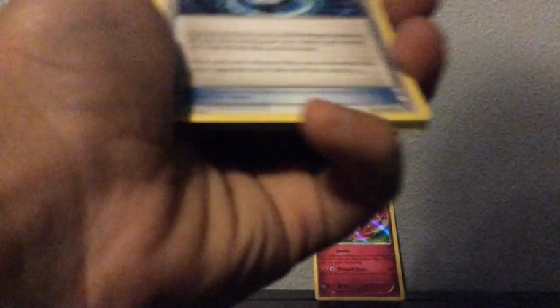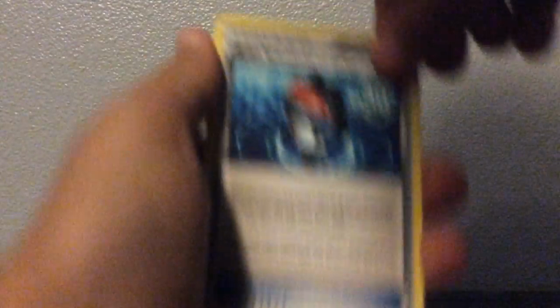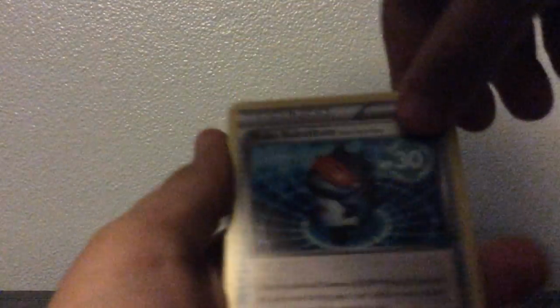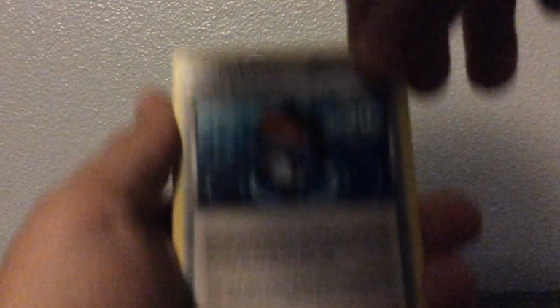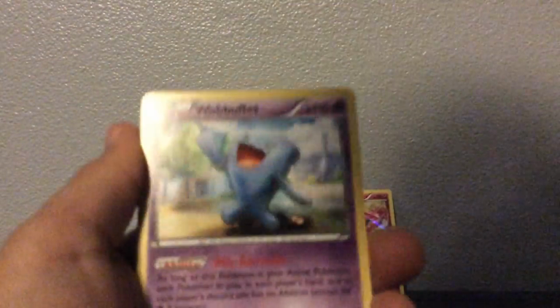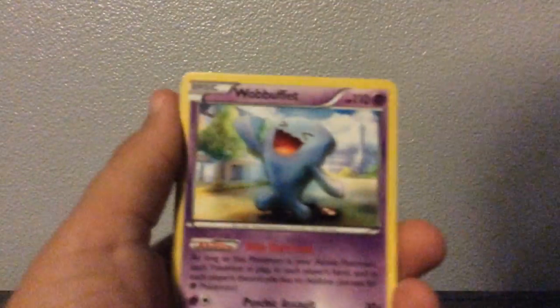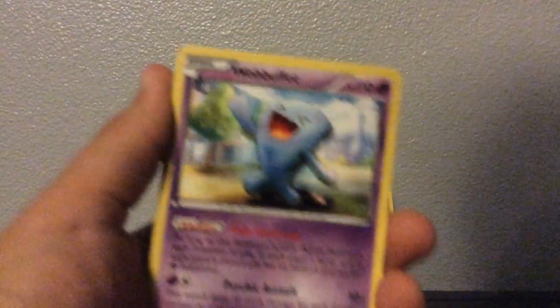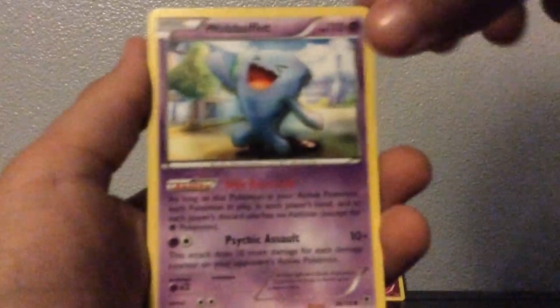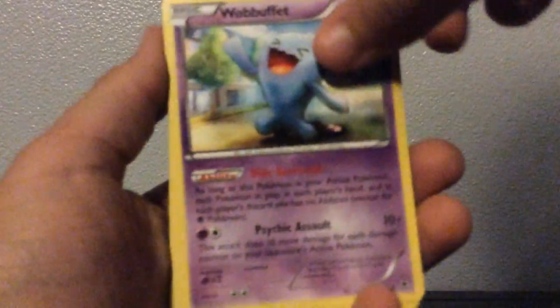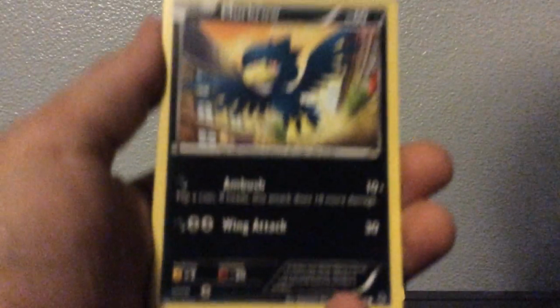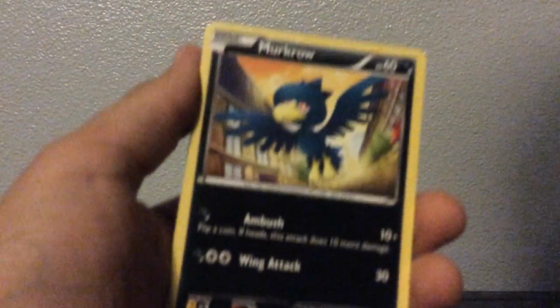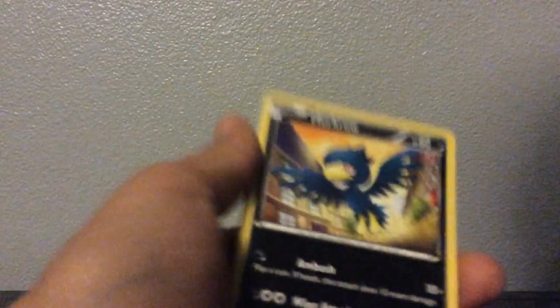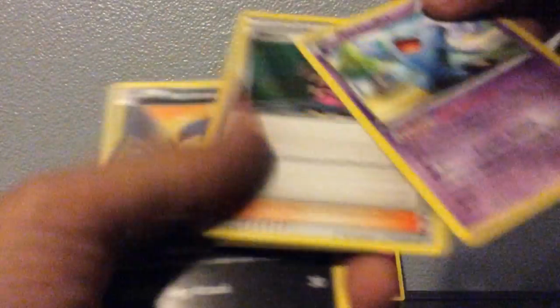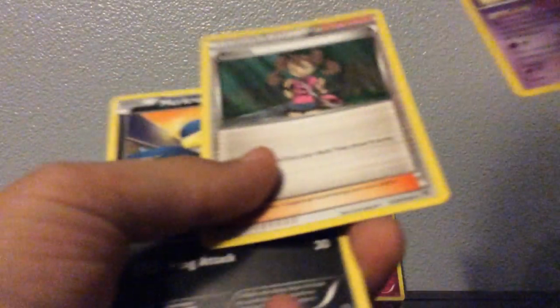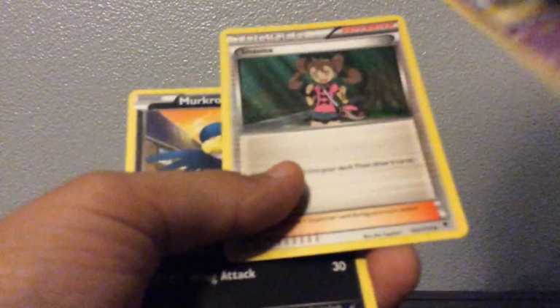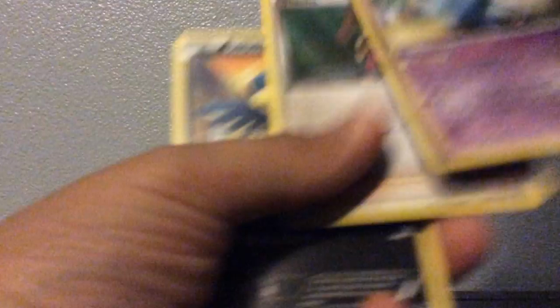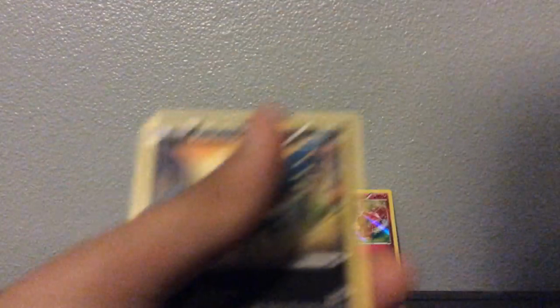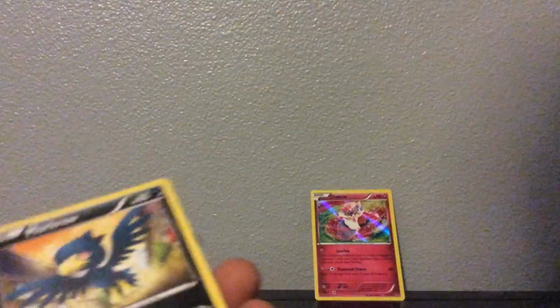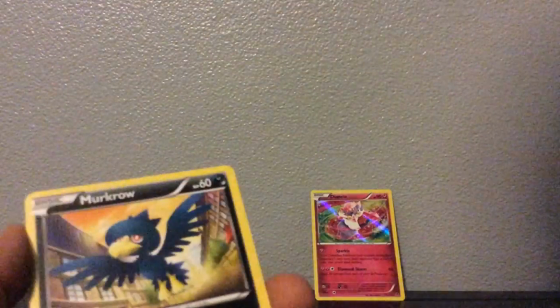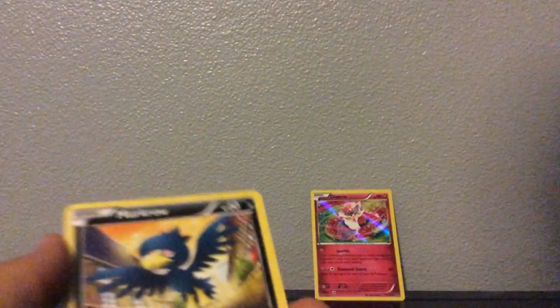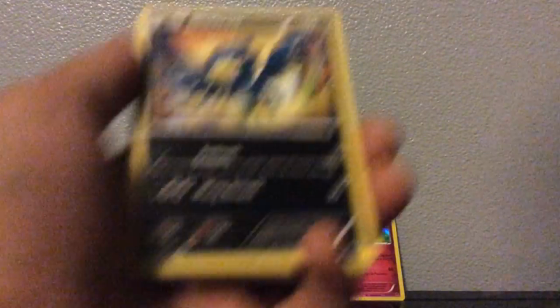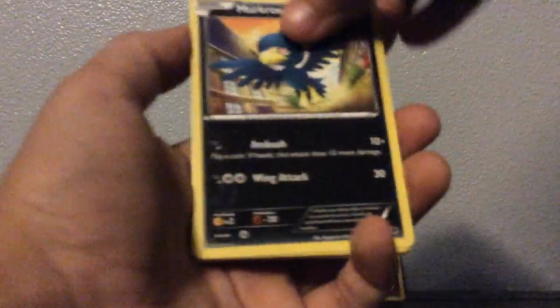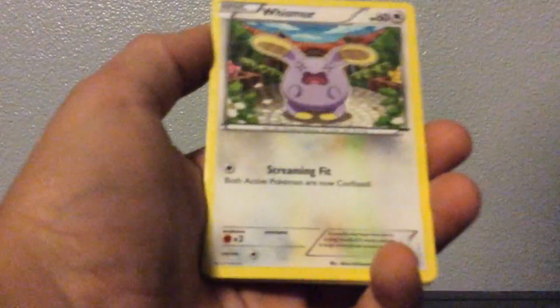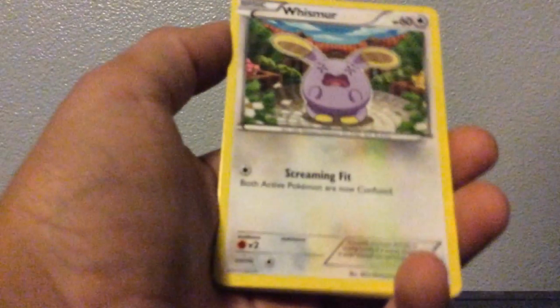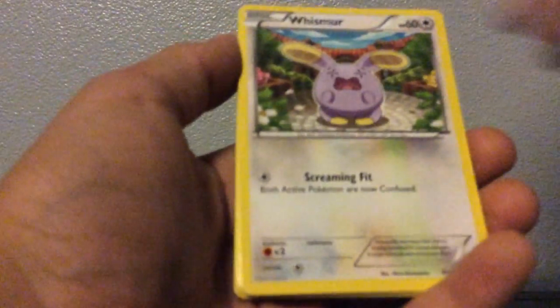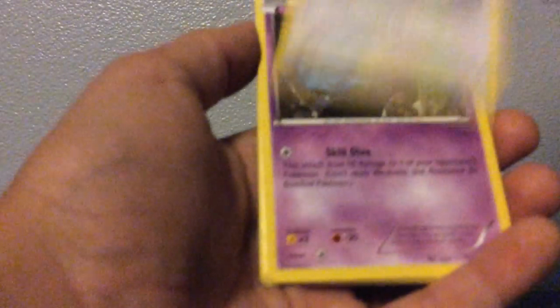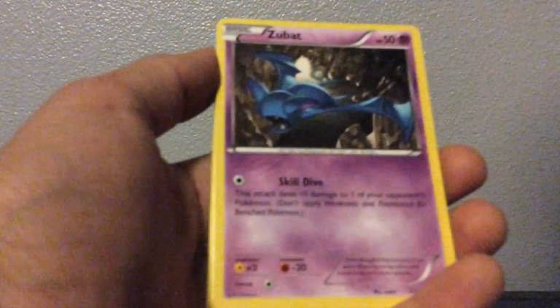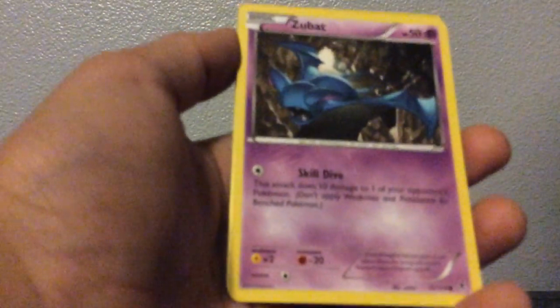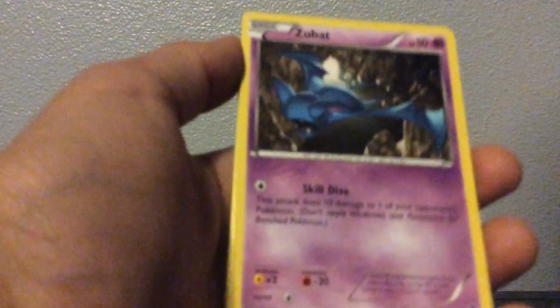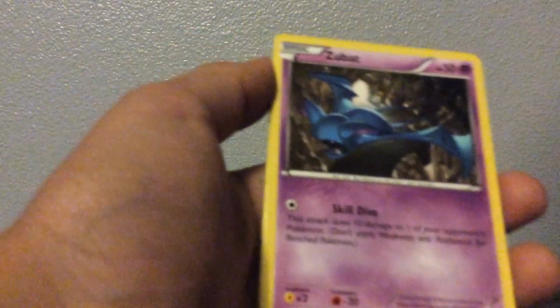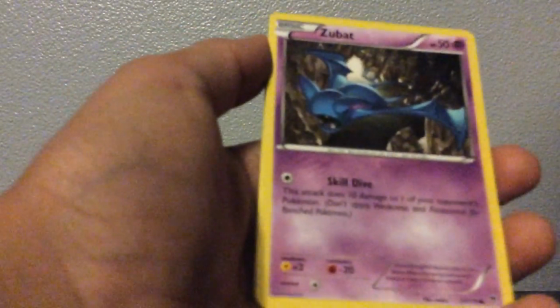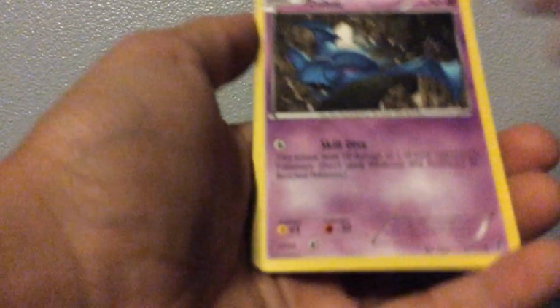Got a Robo Substitute, a Wabbit, and a Shawna. Everything's coming back. Murkrow, Whismur.